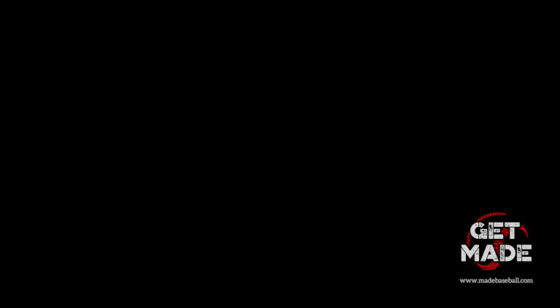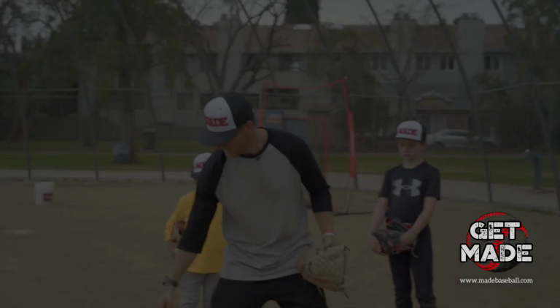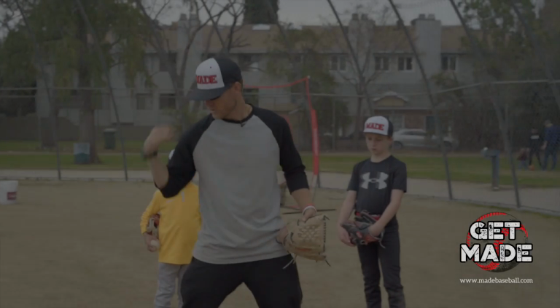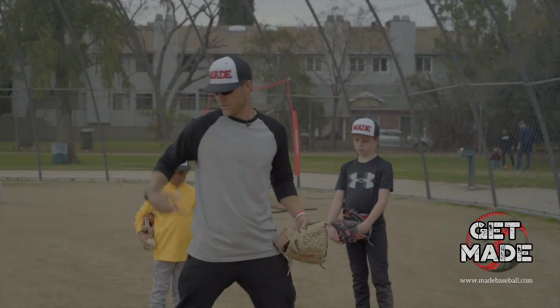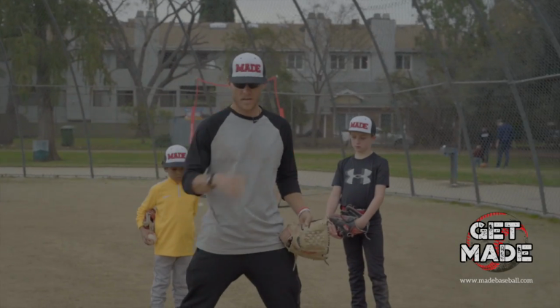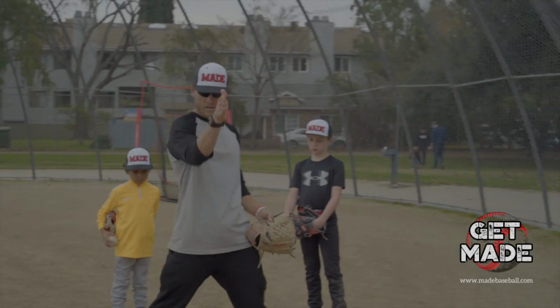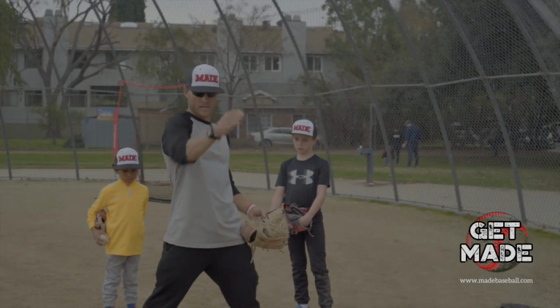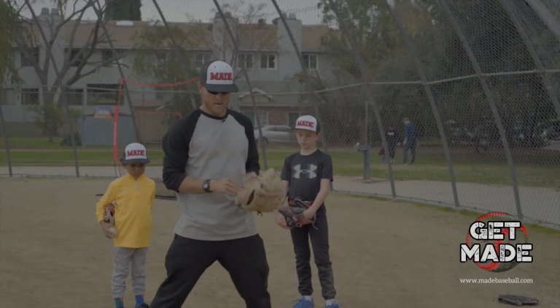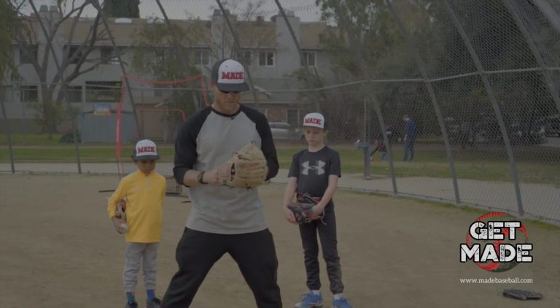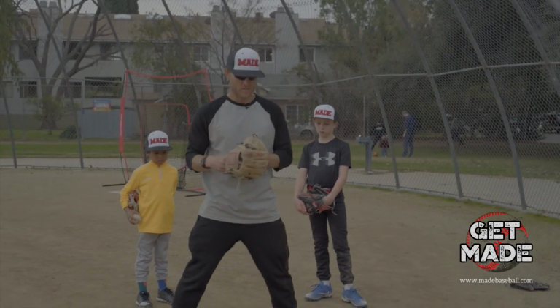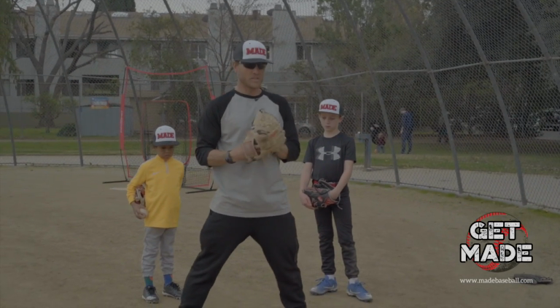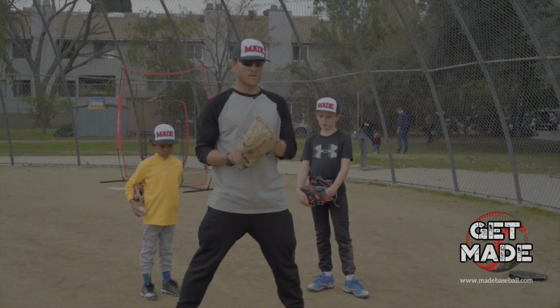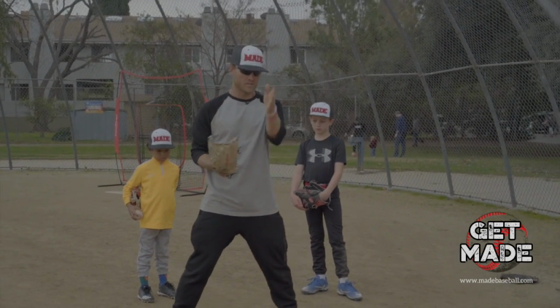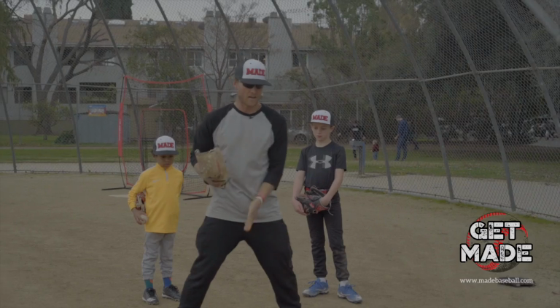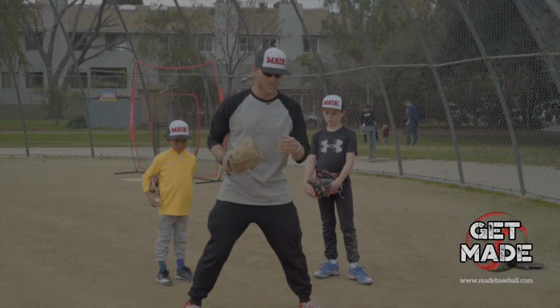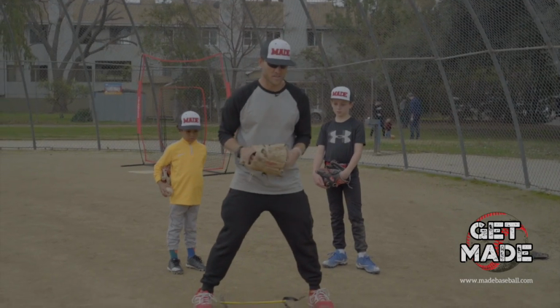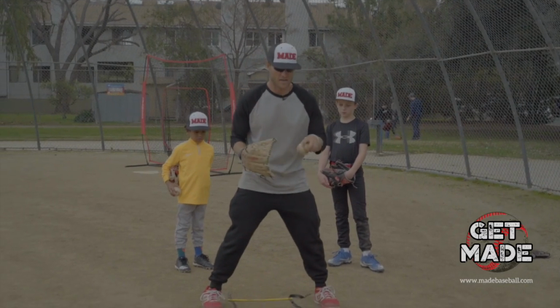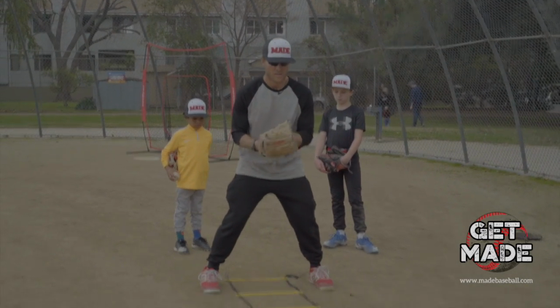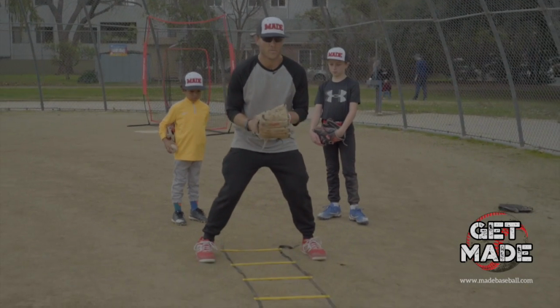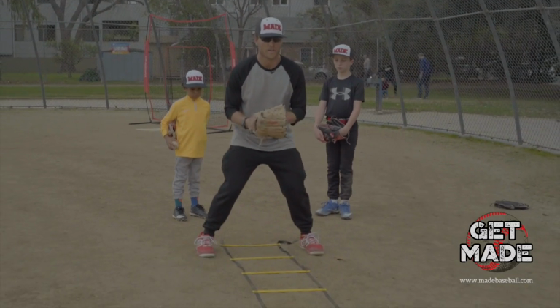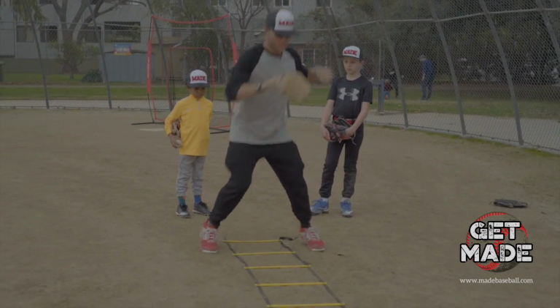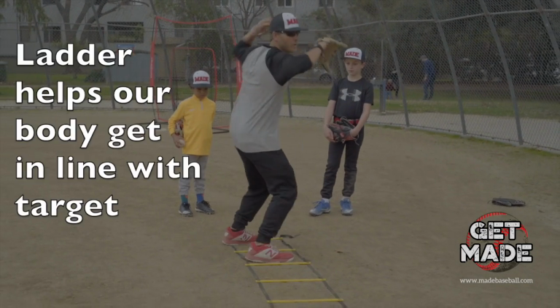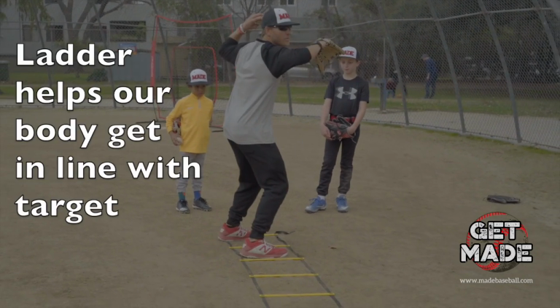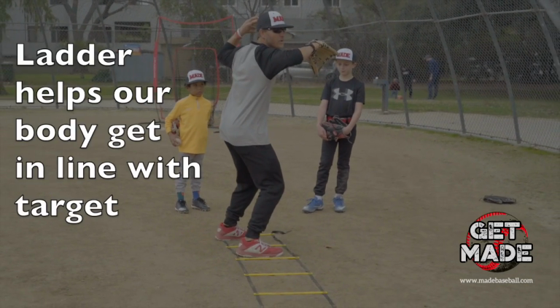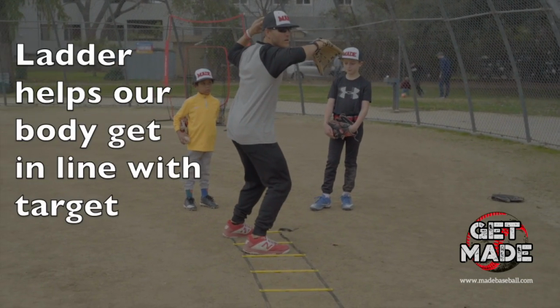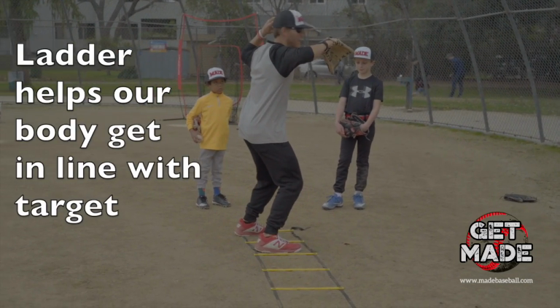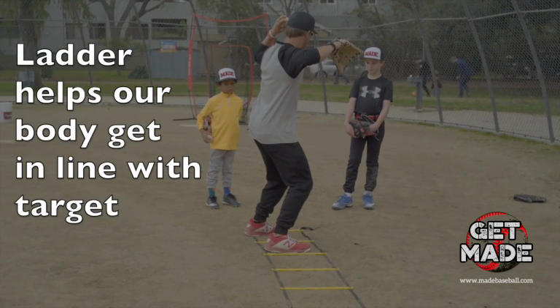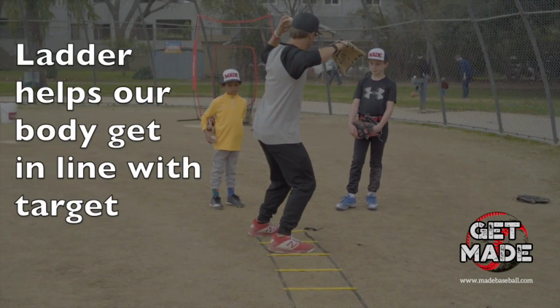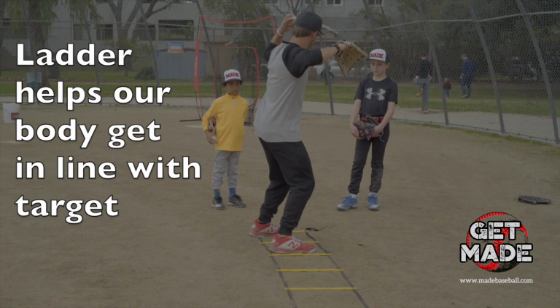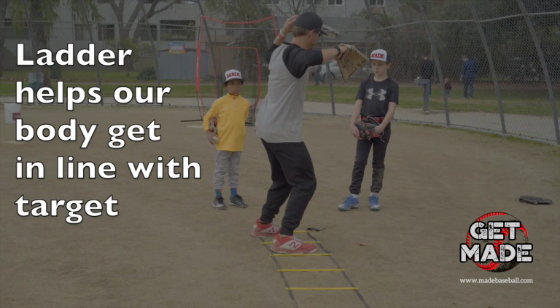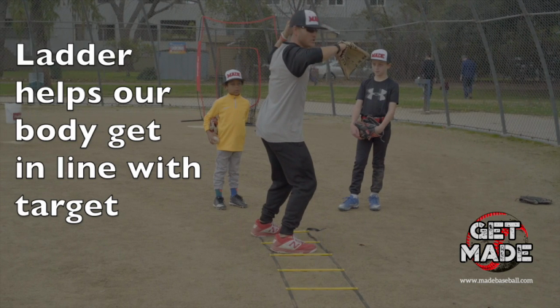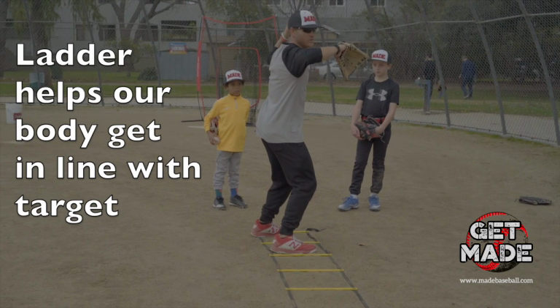Knee, ankle, shoulder and hip right there. We're going to use the ladder to help us get in line. So I'm going to be here — boom. When I go here my elbows are even with my shoulders.